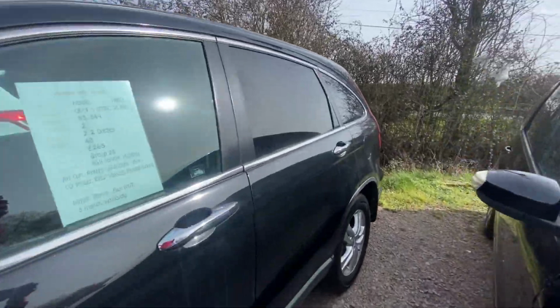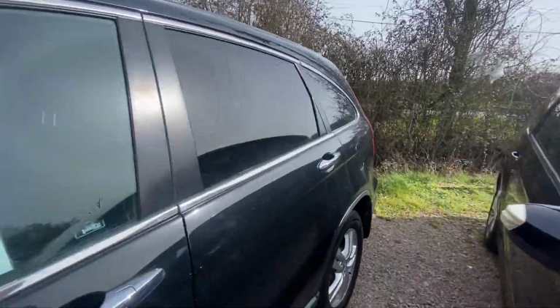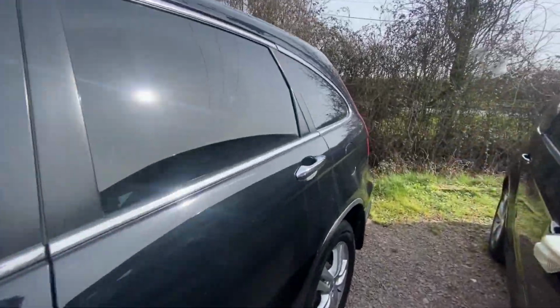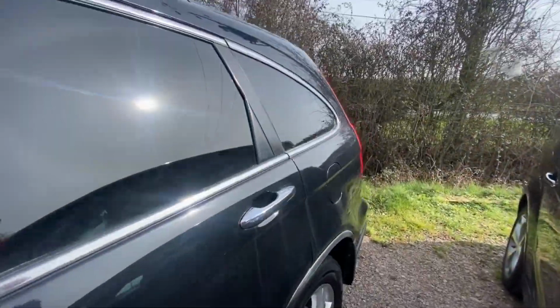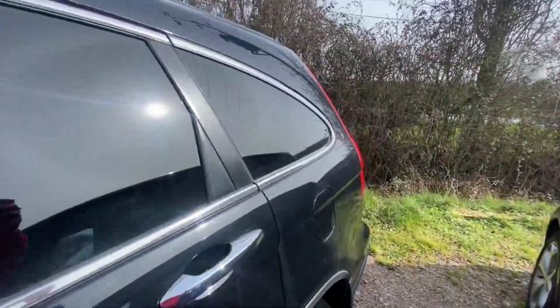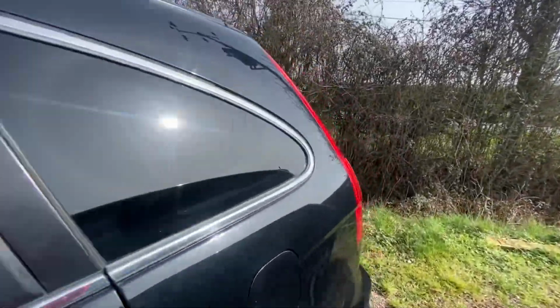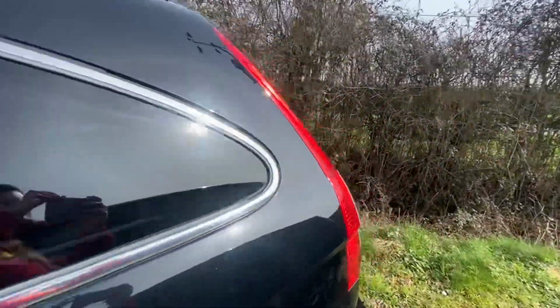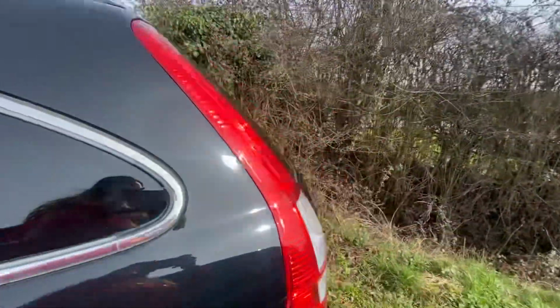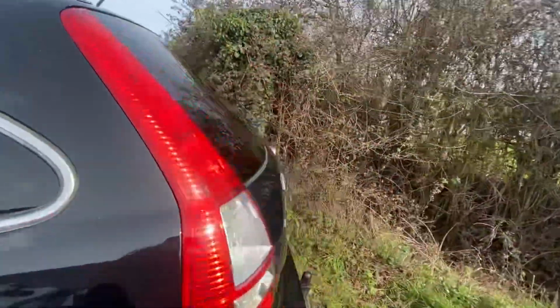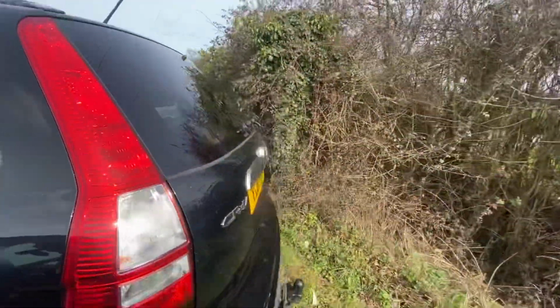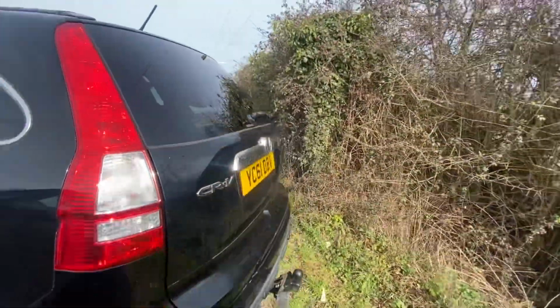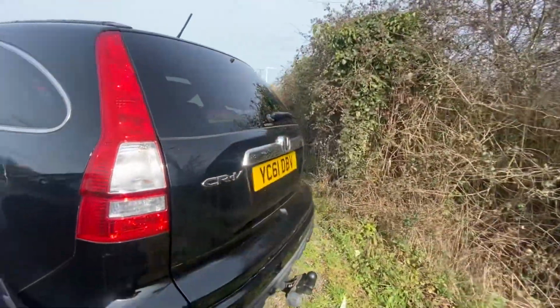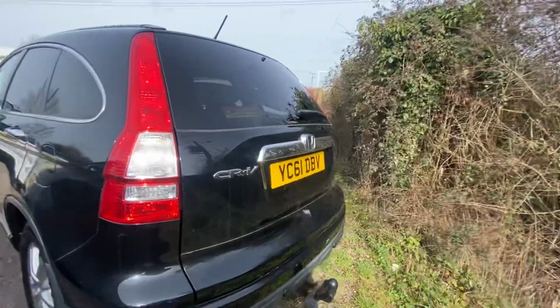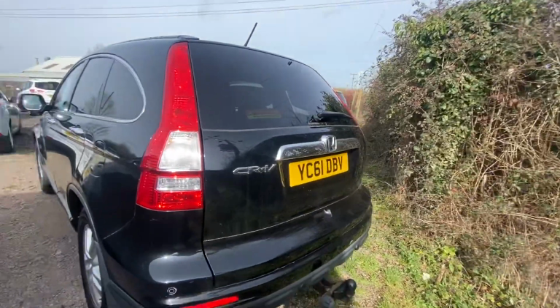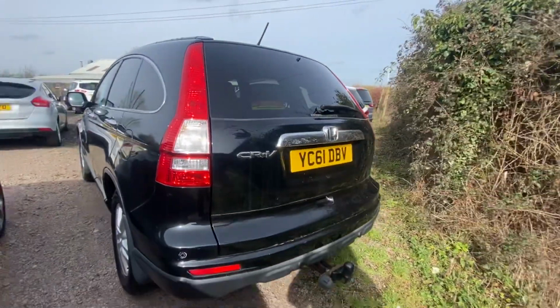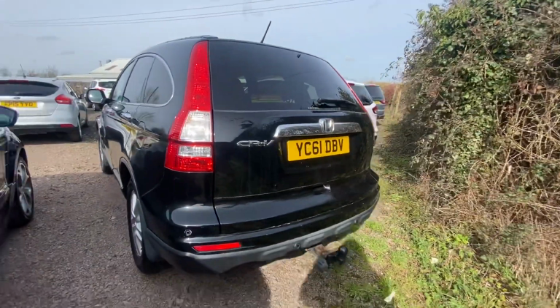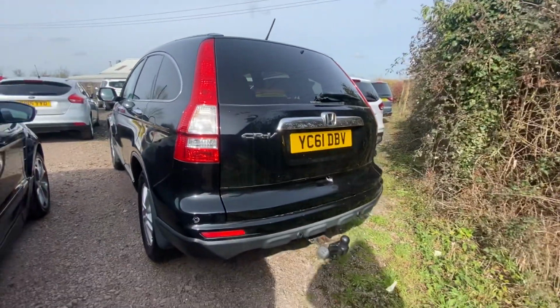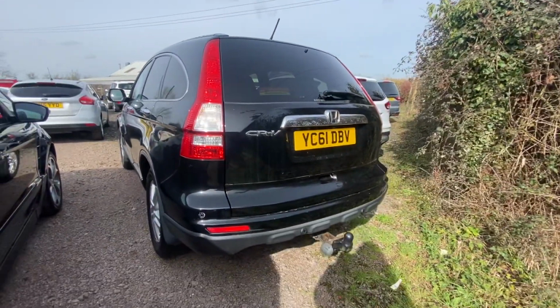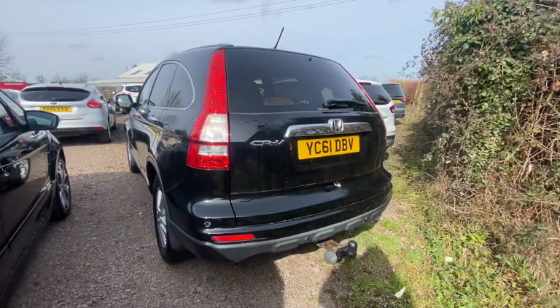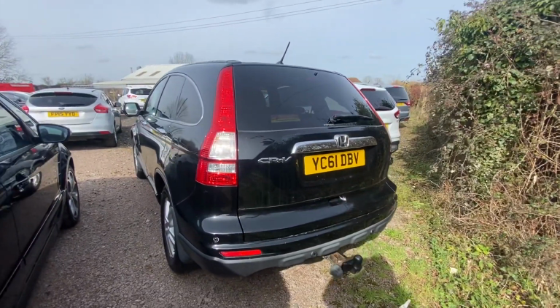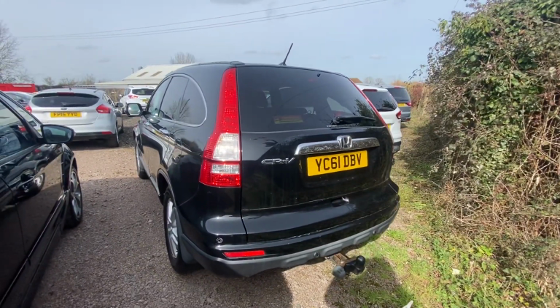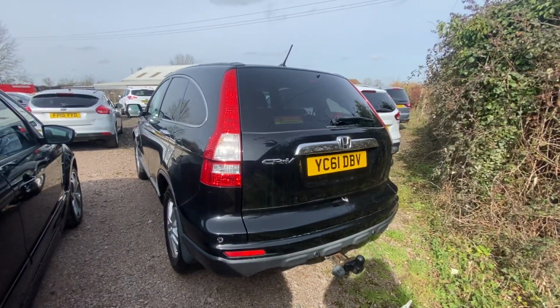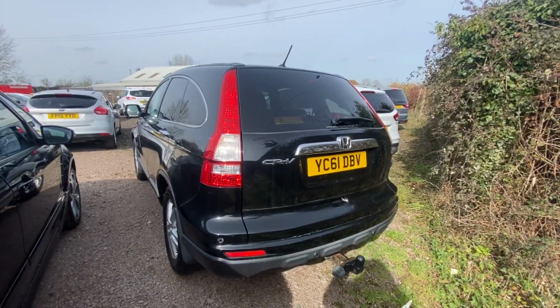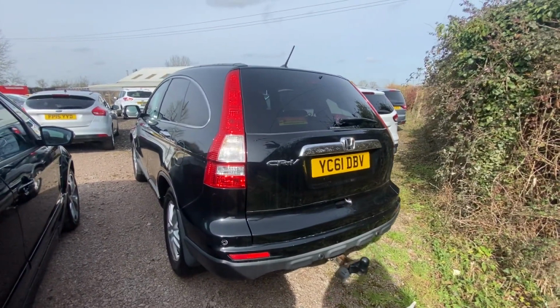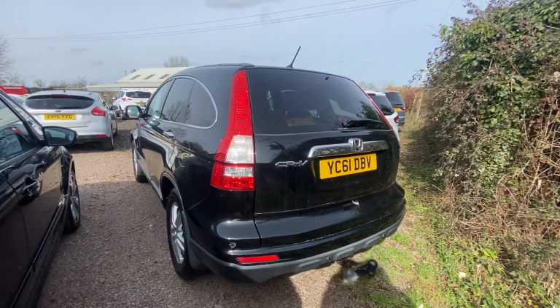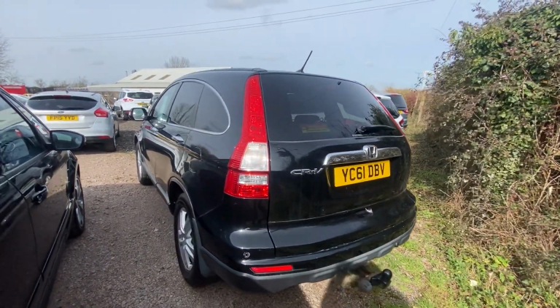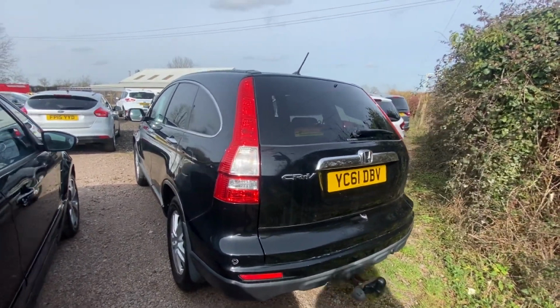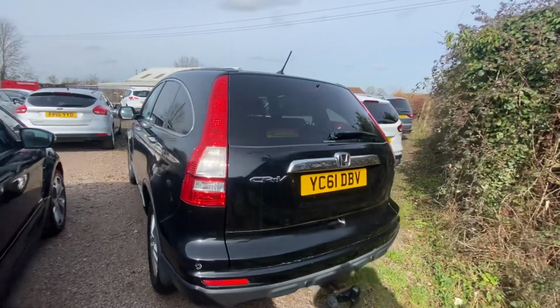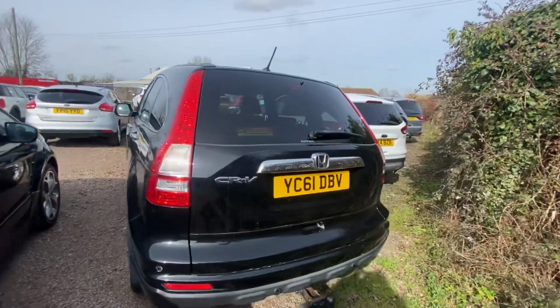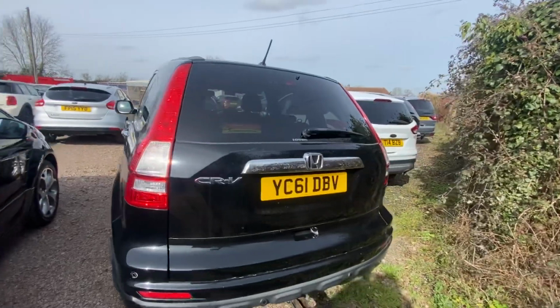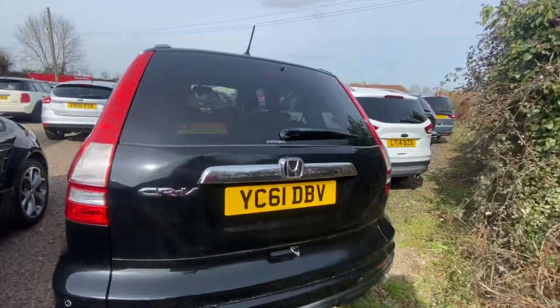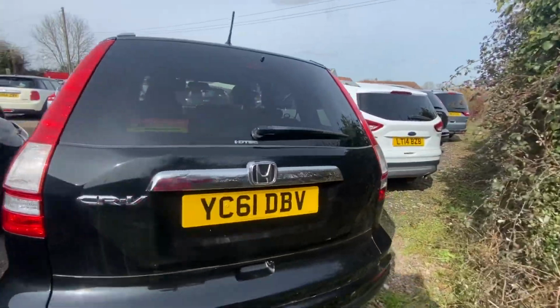It's in really good condition as you can see. It's a nice spec car — this one has a tow bar, rear parking sensors, and privacy glass on the rear windows.